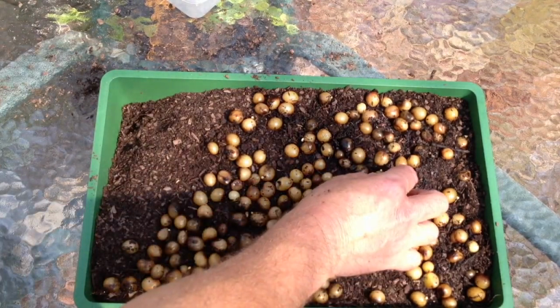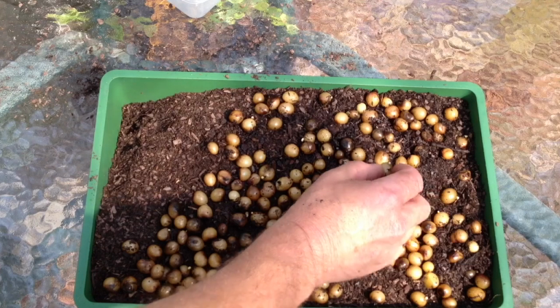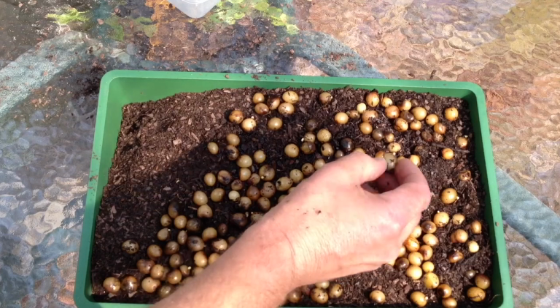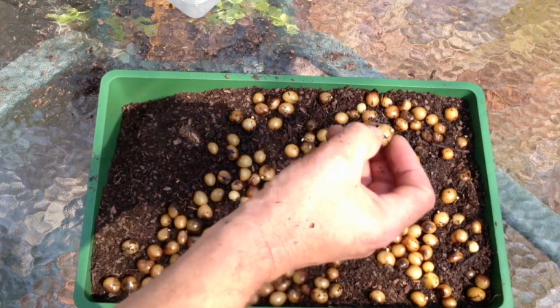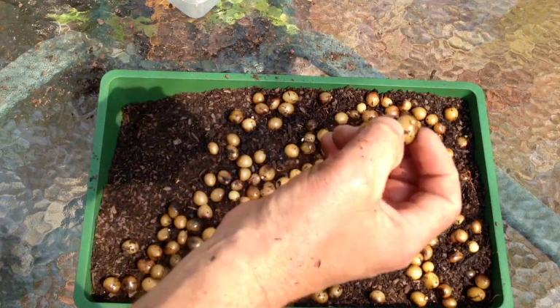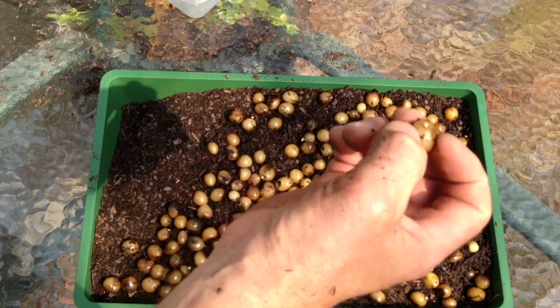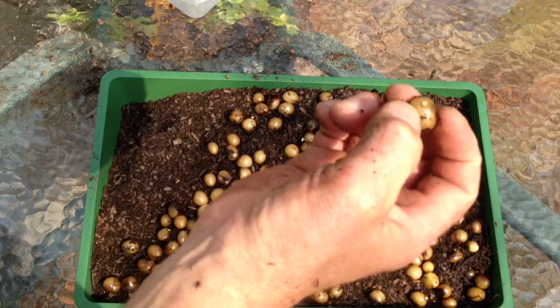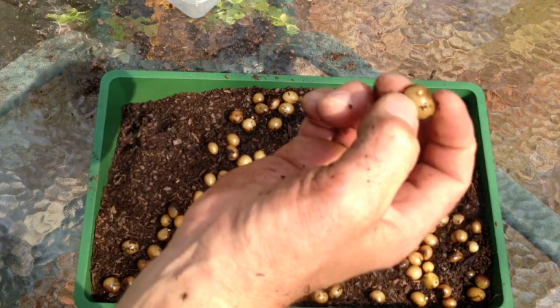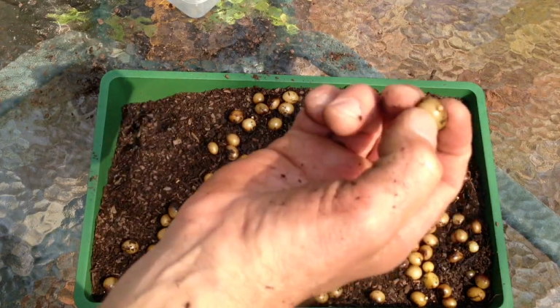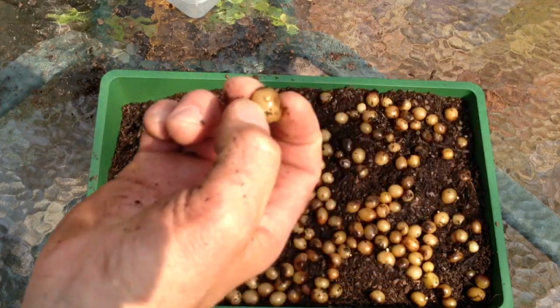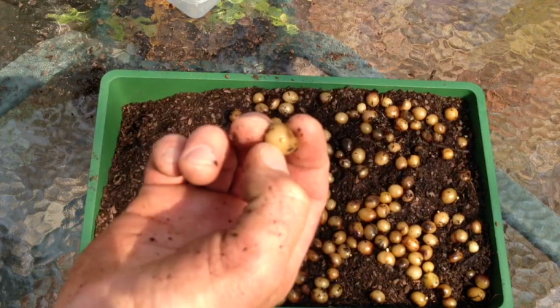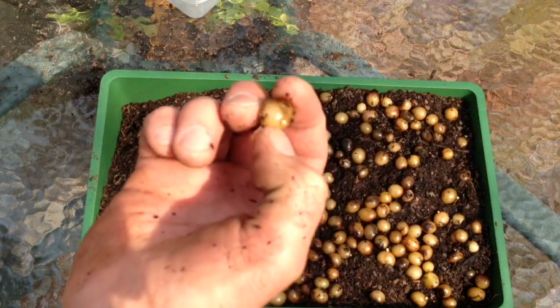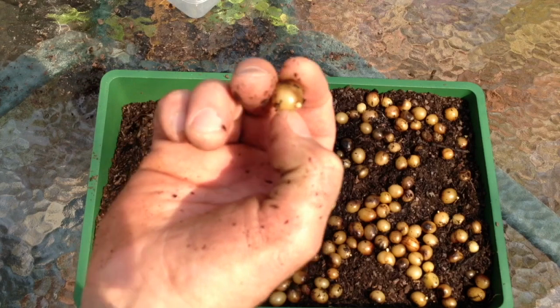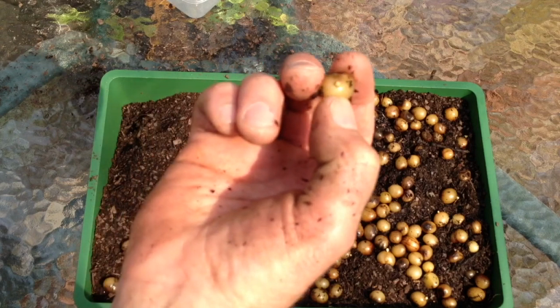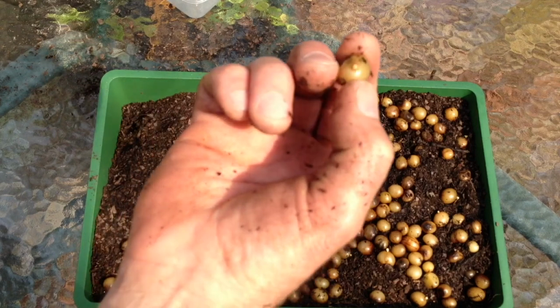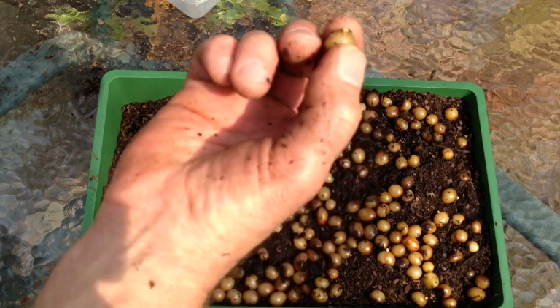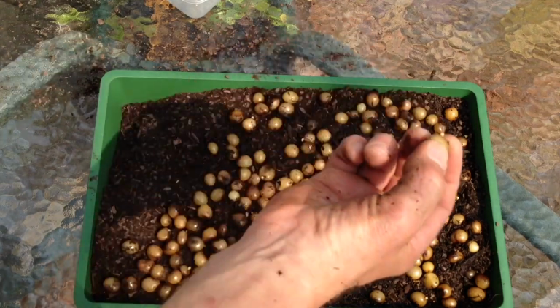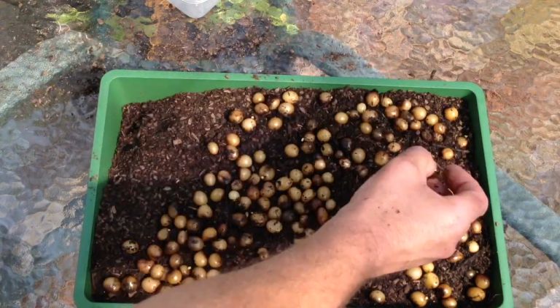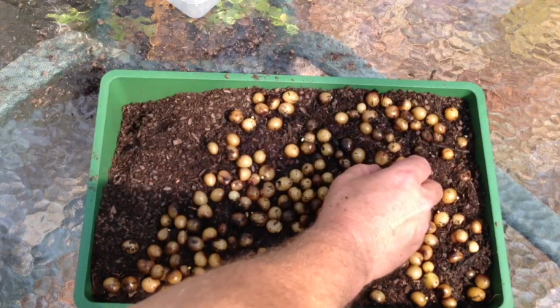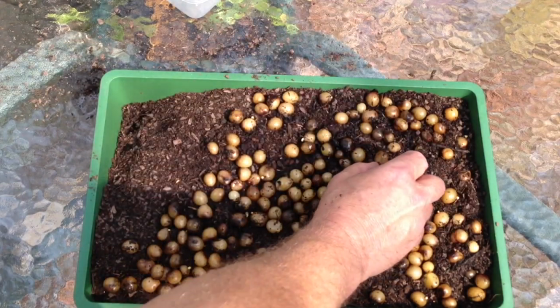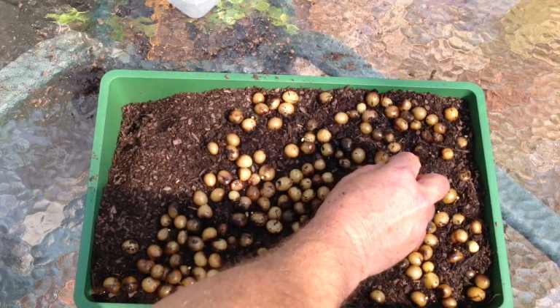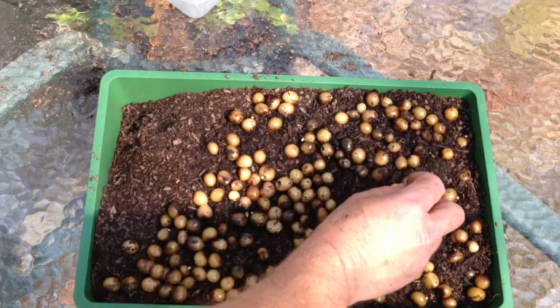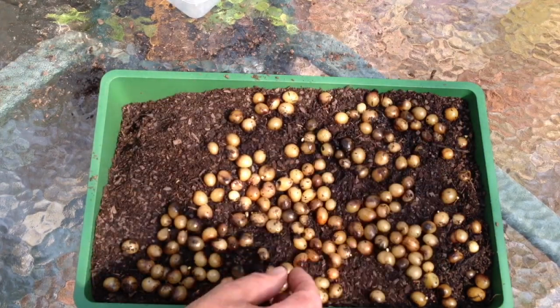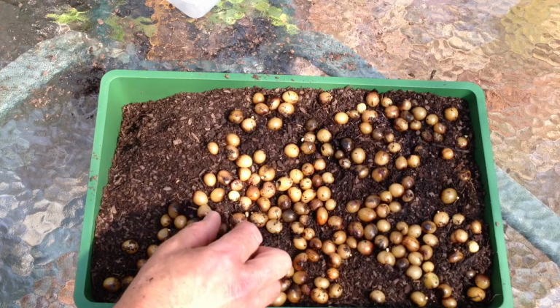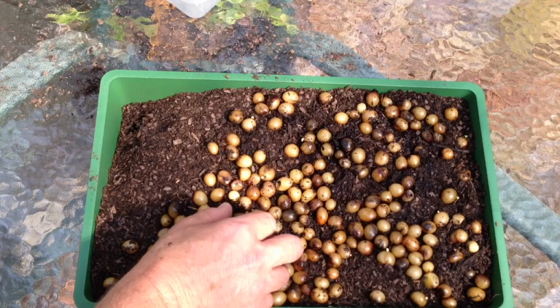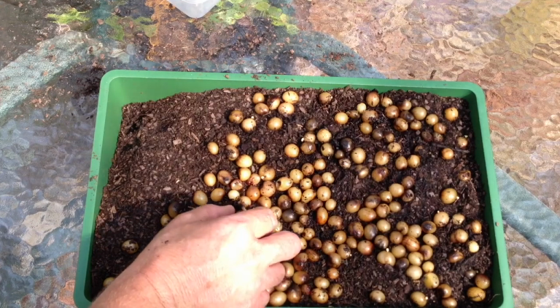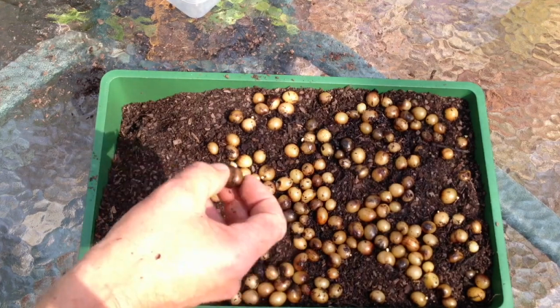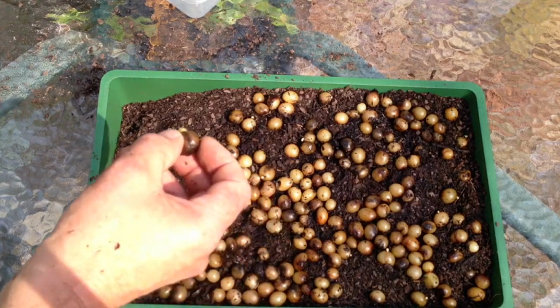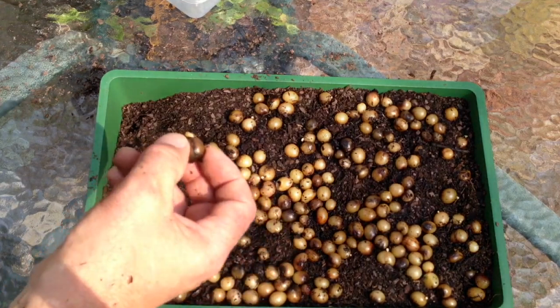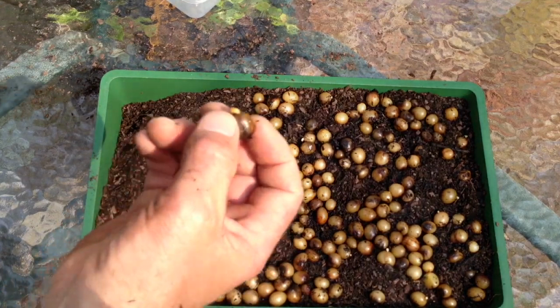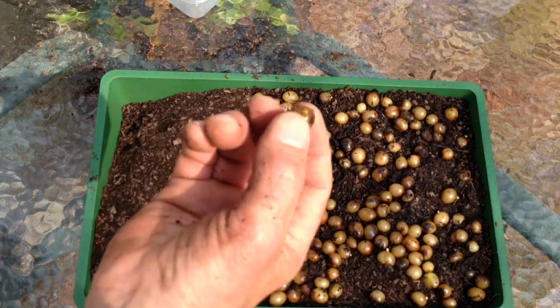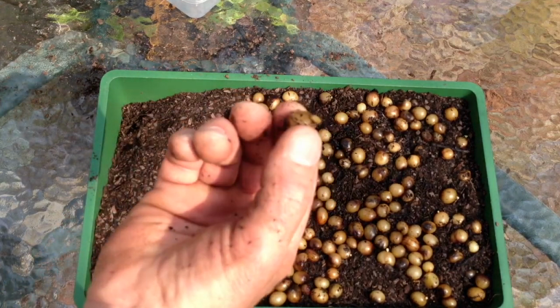Once you've got the seeds out of the husk, you just go ahead and put them on some potting mix. You then have to spray them with water every day to keep them moist. This tray you can see here has a plastic cover and I put the whole thing inside the house in a sunny spot but not in direct sun.